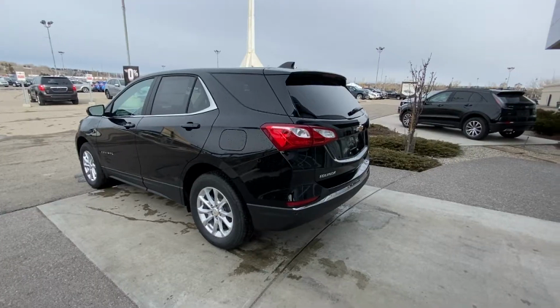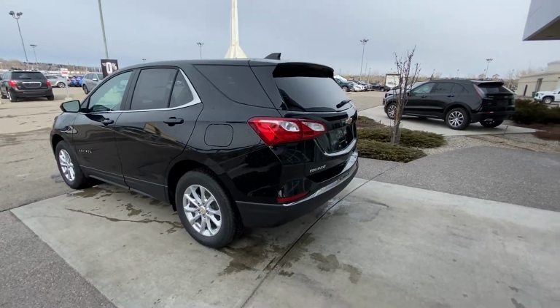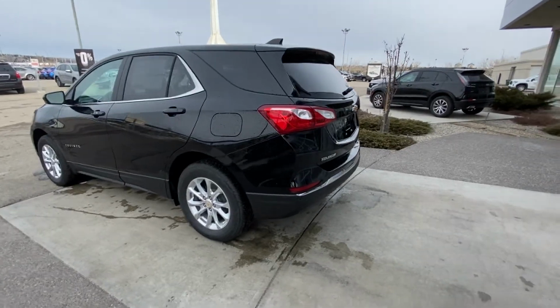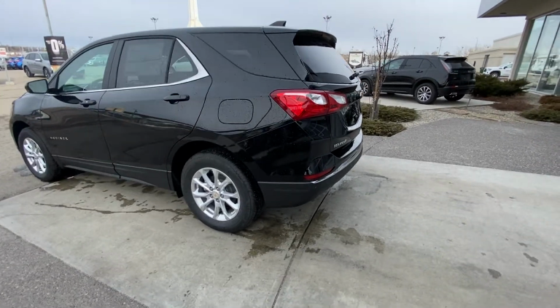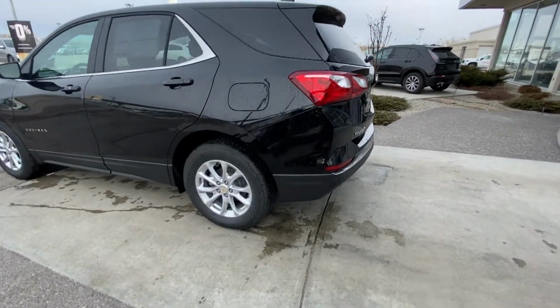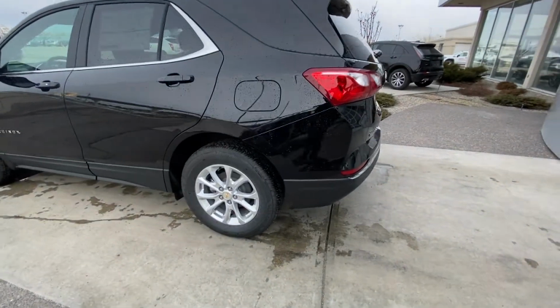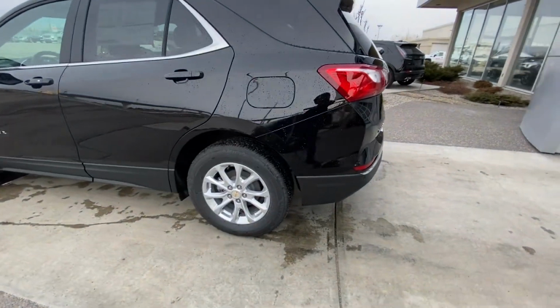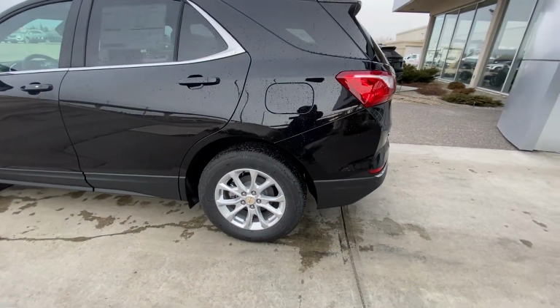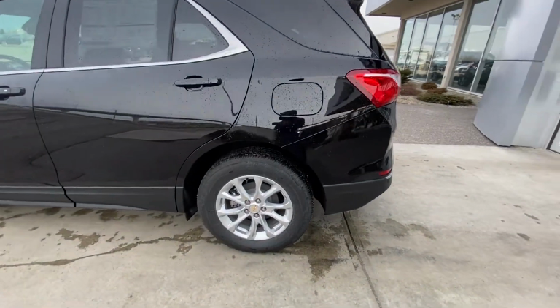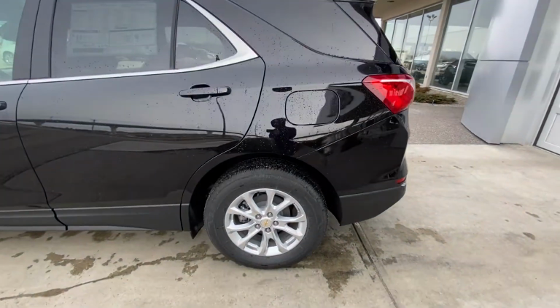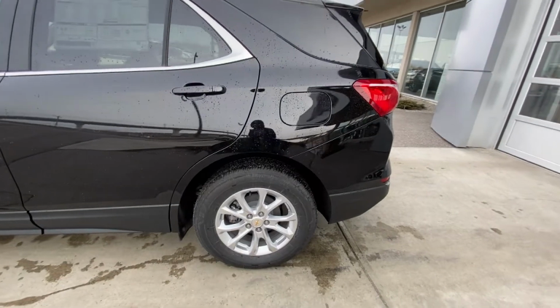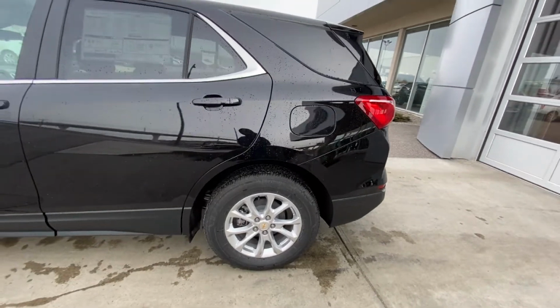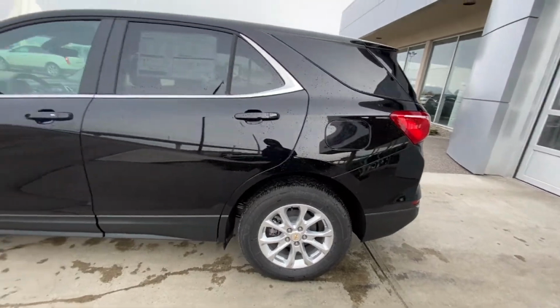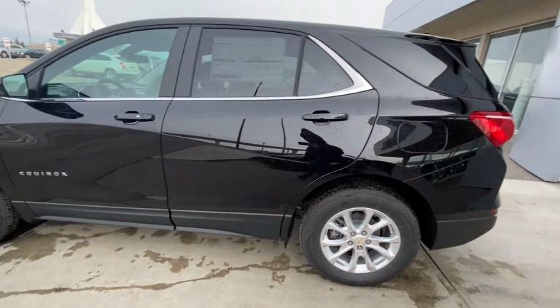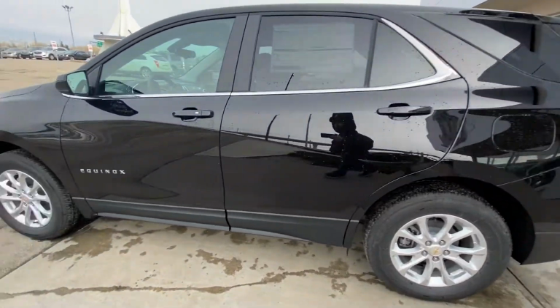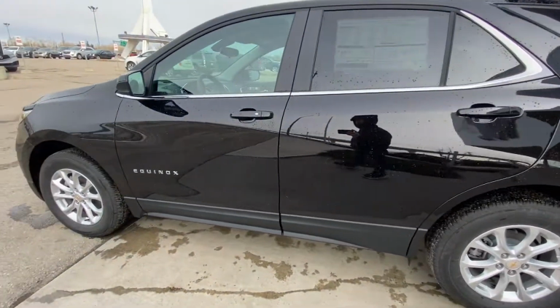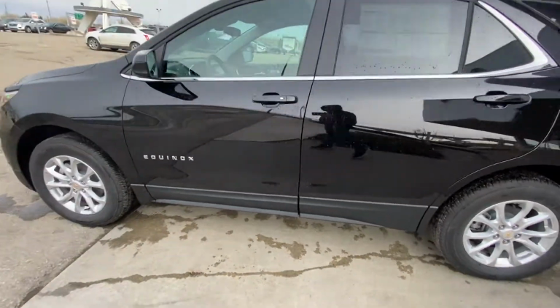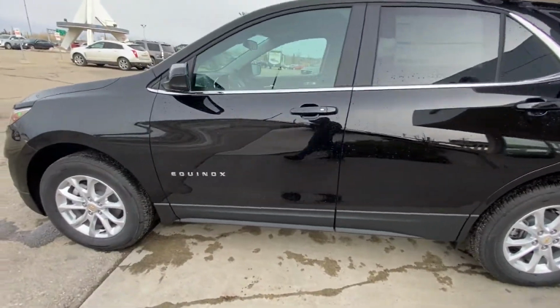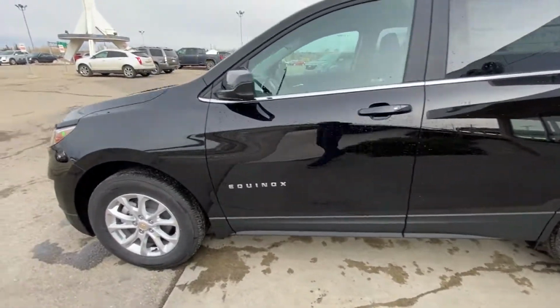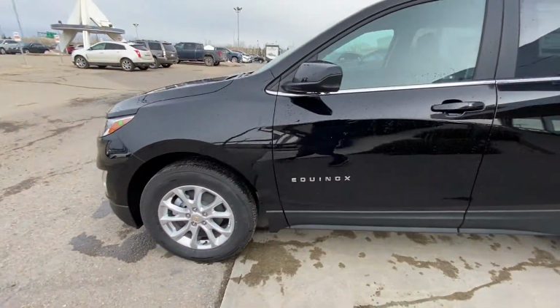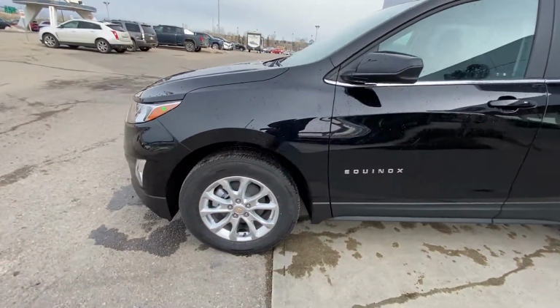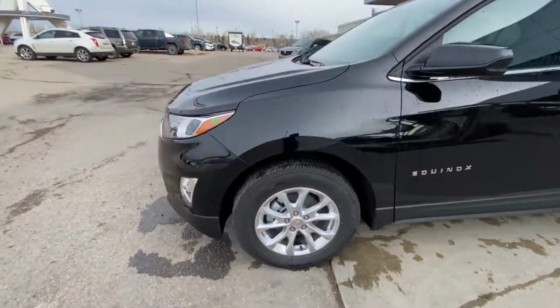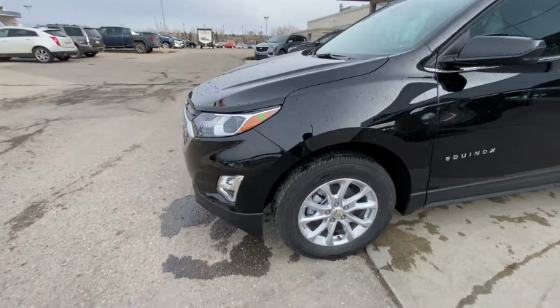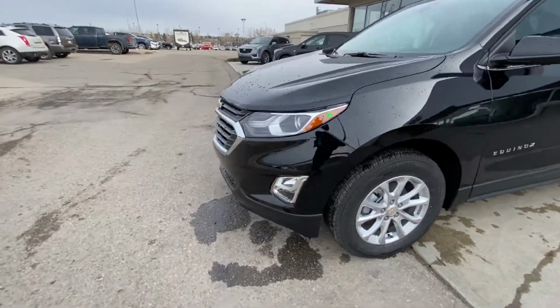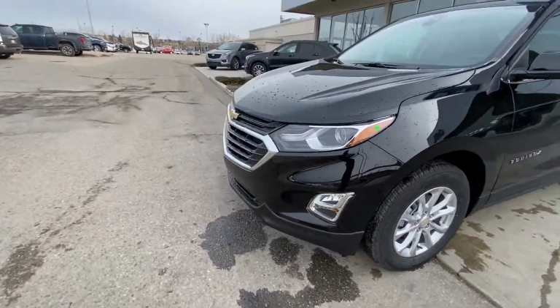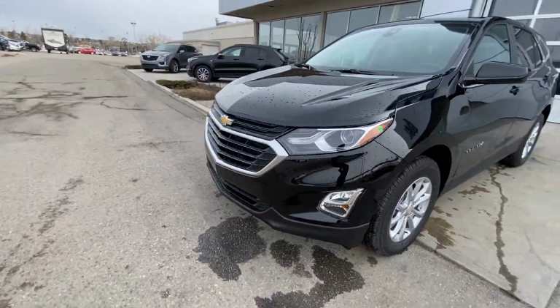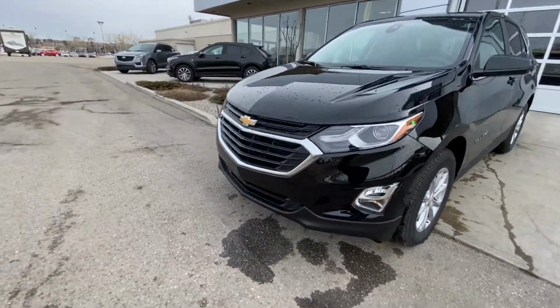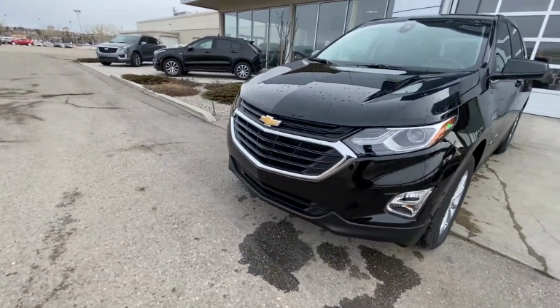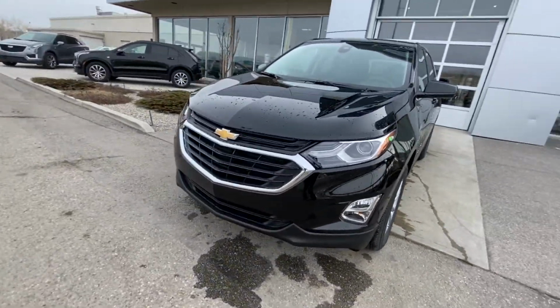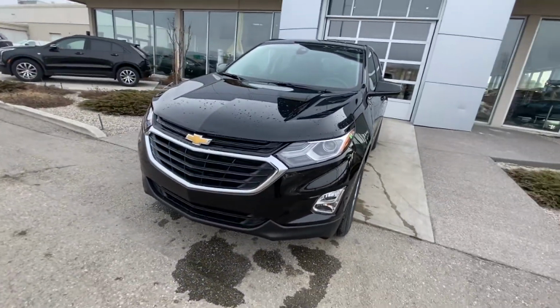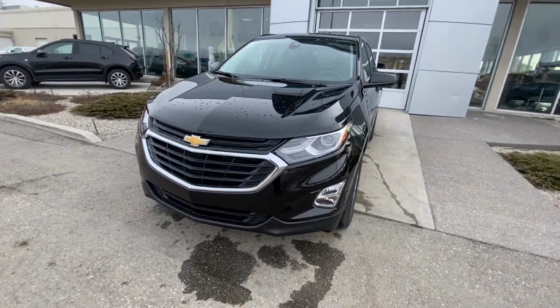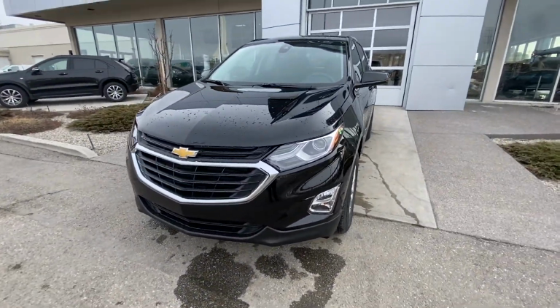Taking a quick look at the exterior of the Equinox, we have the 17-inch wheel and tire package with Bridgestone all-season tires, color-matched door handles with keyless entry on the front driver's door. Coming to the front of the Equinox, we have fog lights, a chrome grille, and LED daytime running lamps.